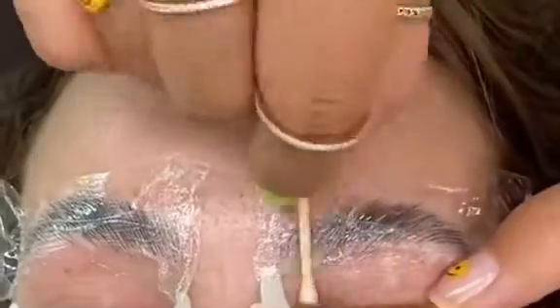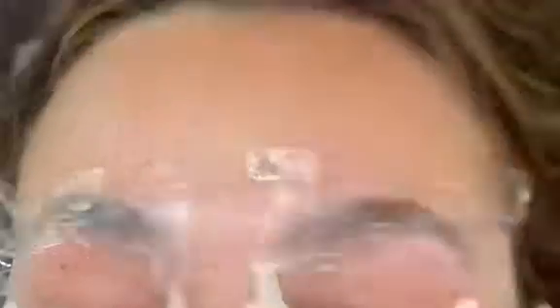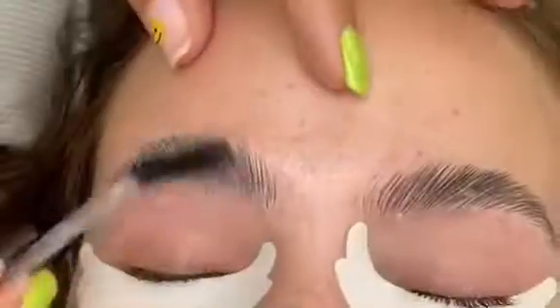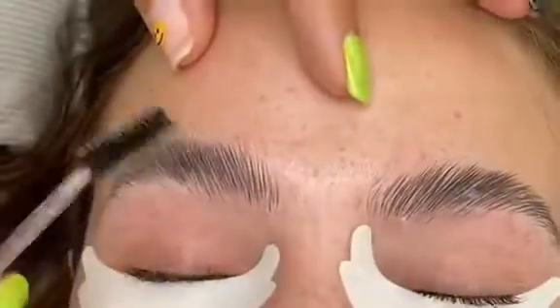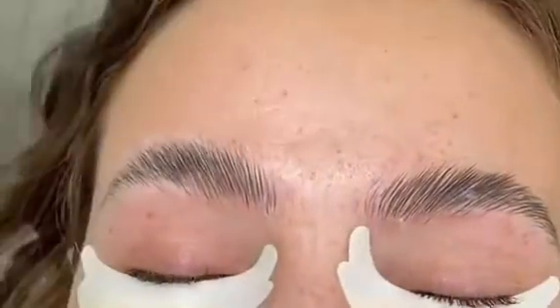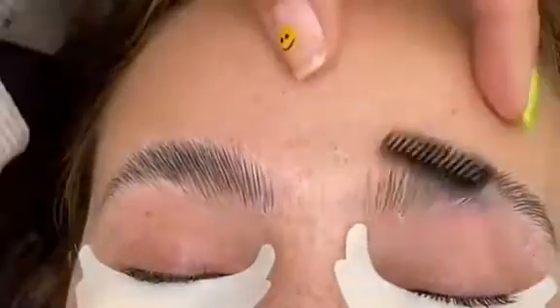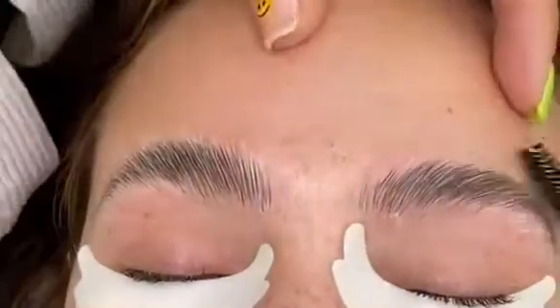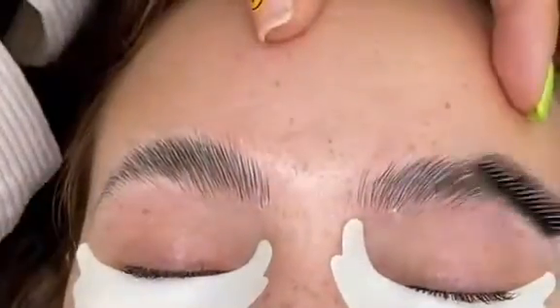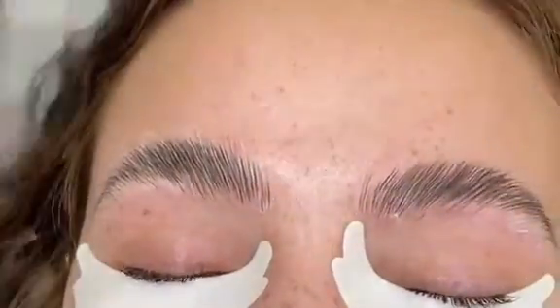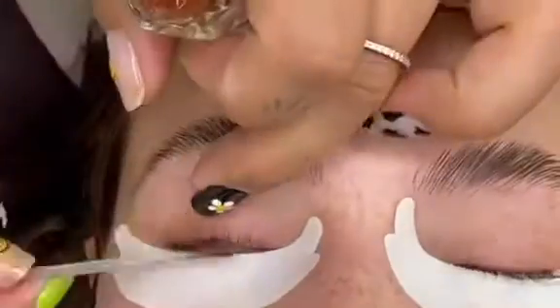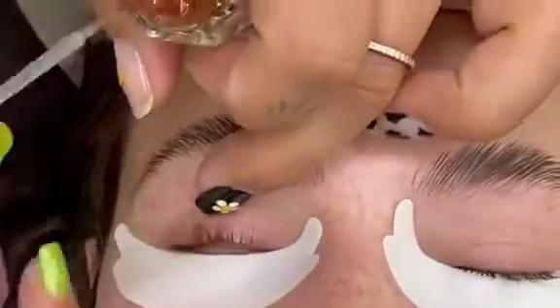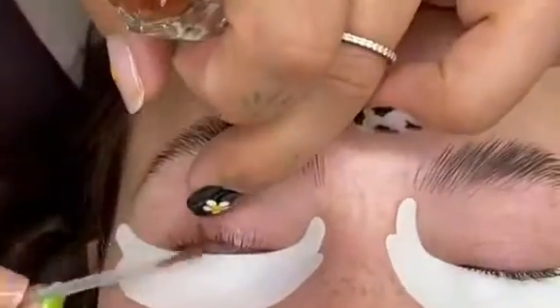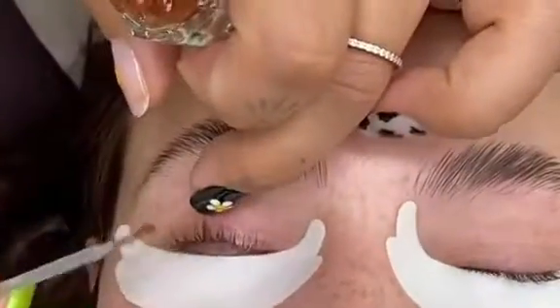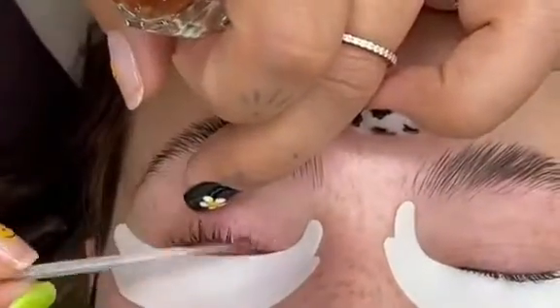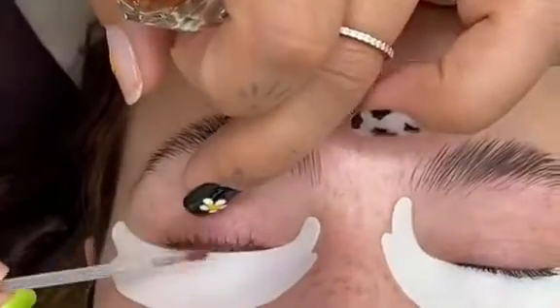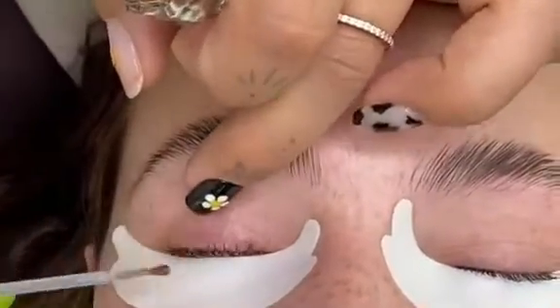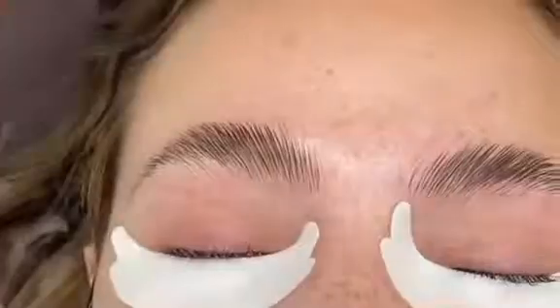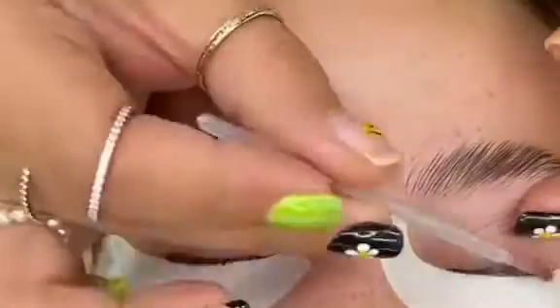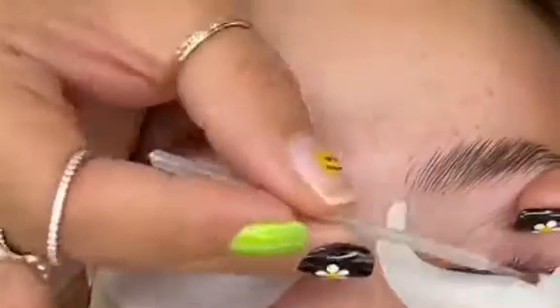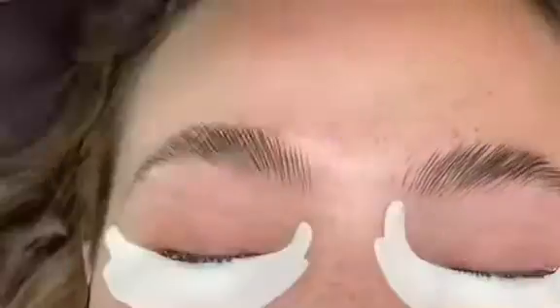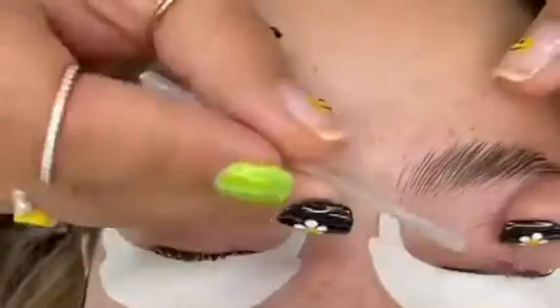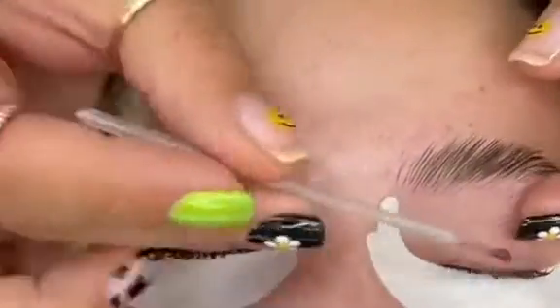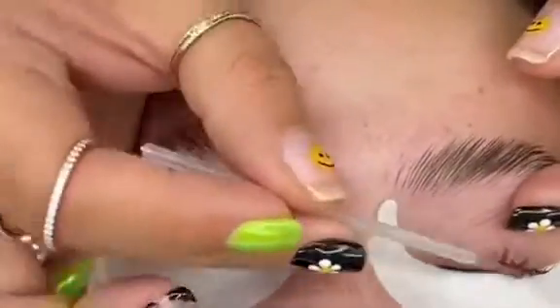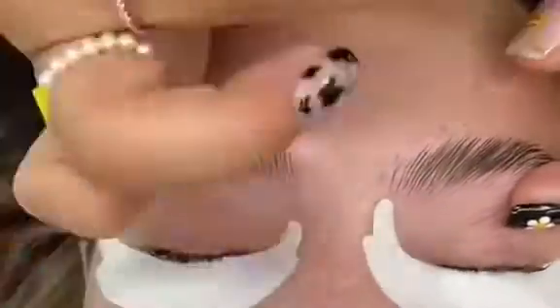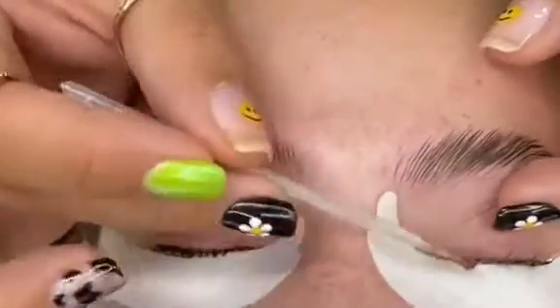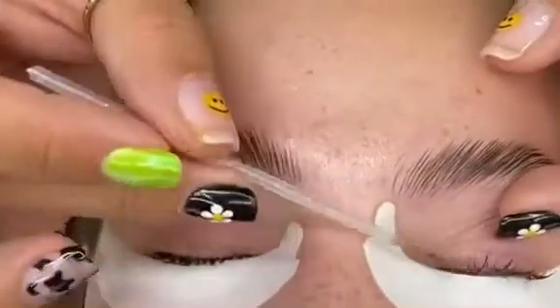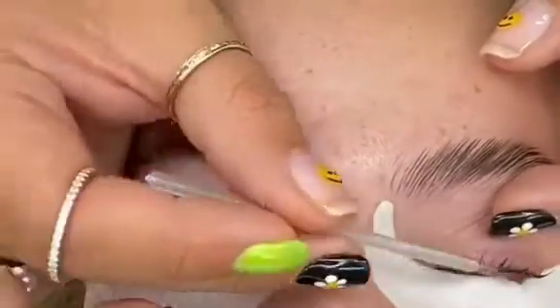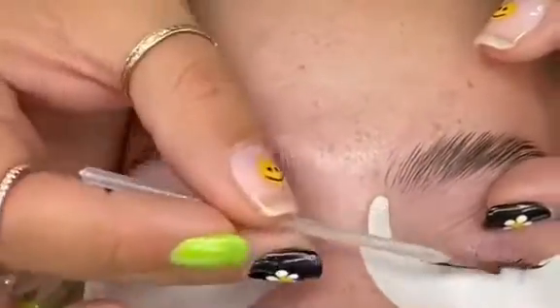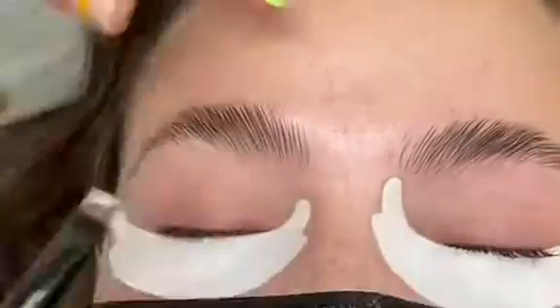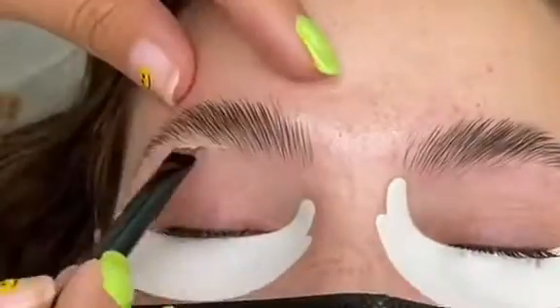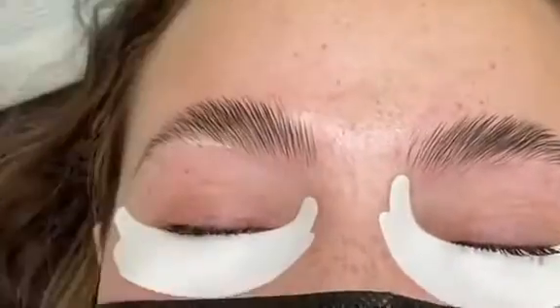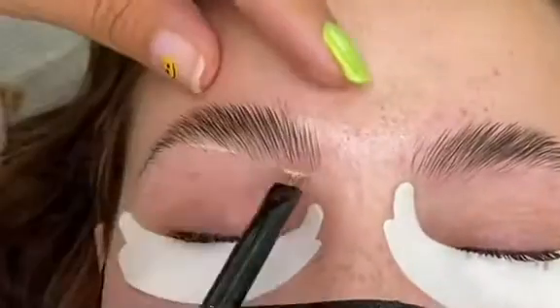I'm going to go ahead and brush solution number two through the brows and add a stain onto her lashes as I map her brows out.